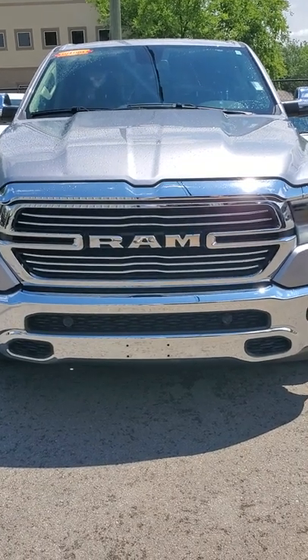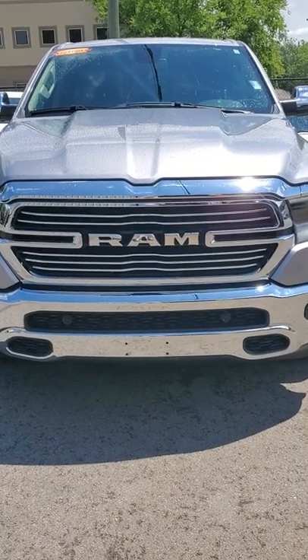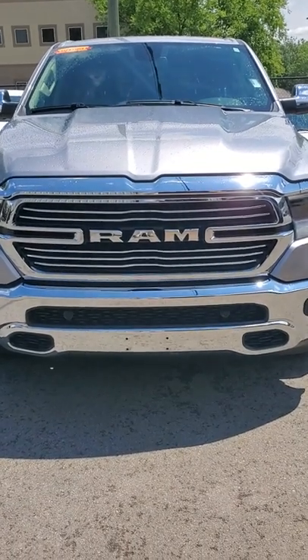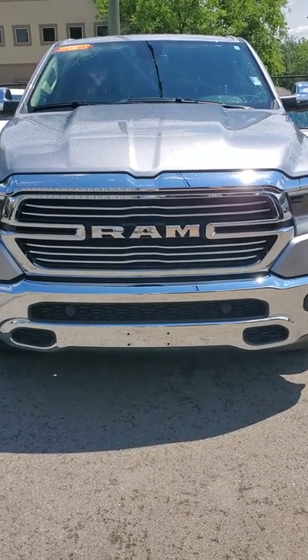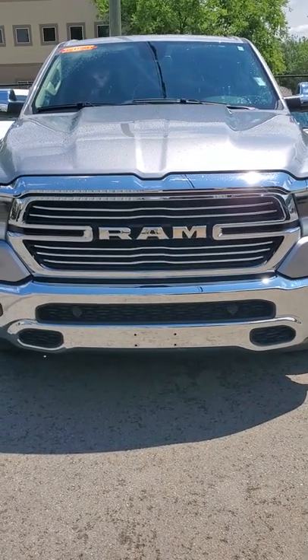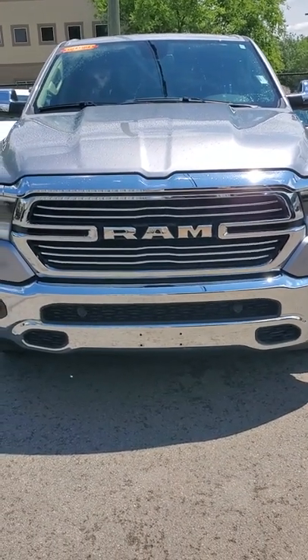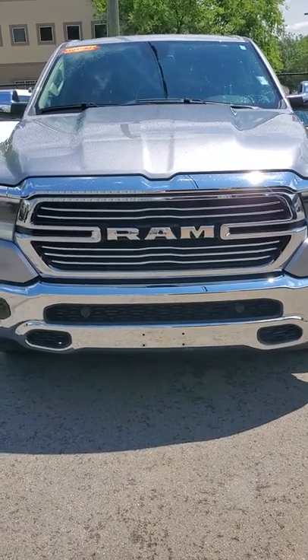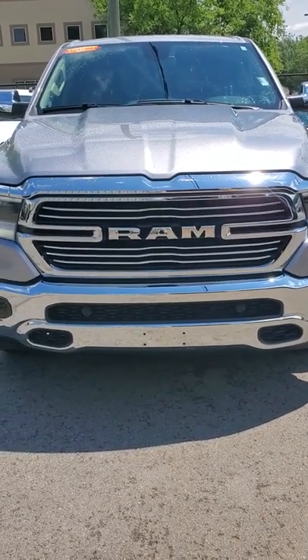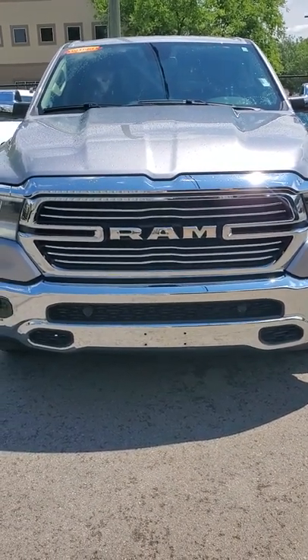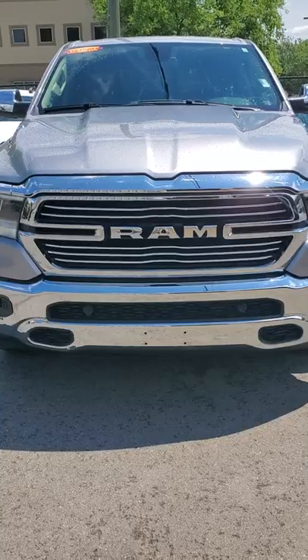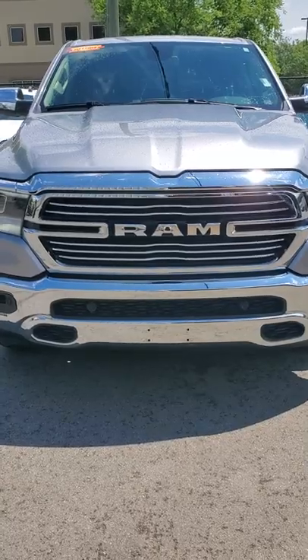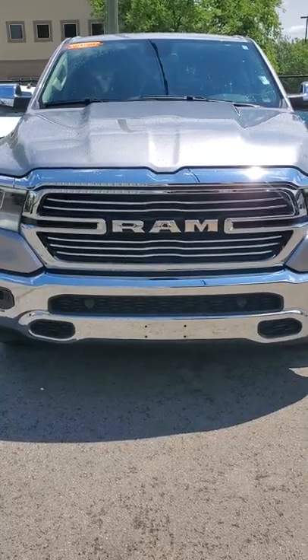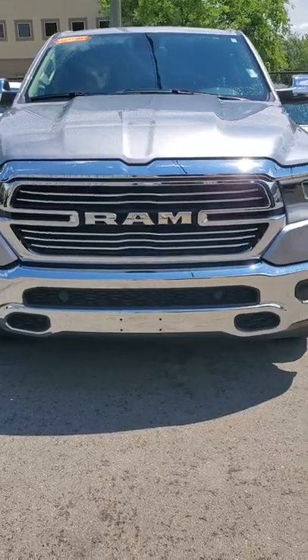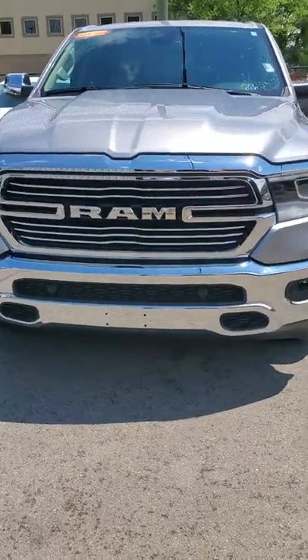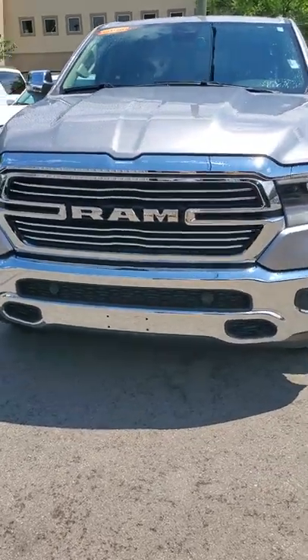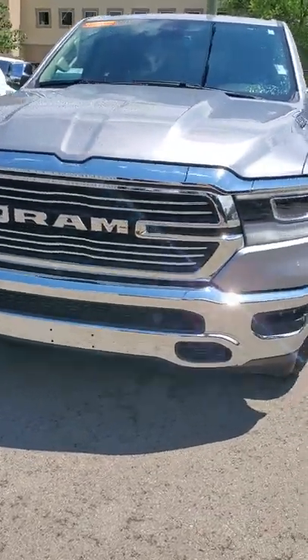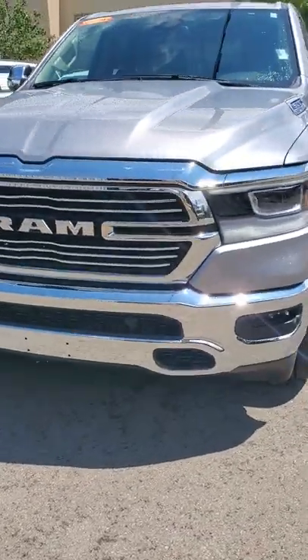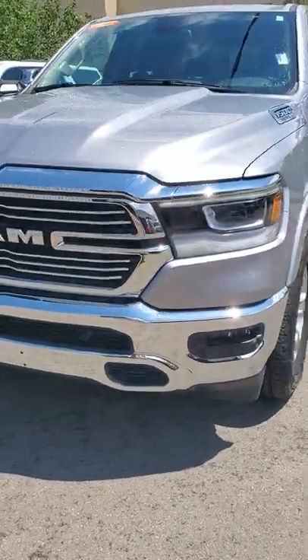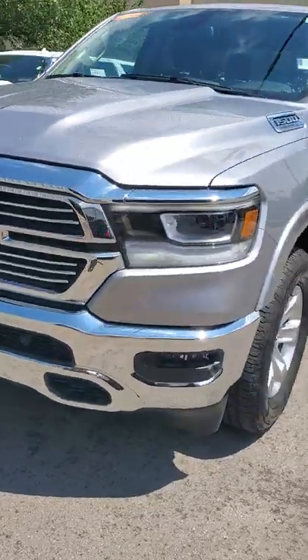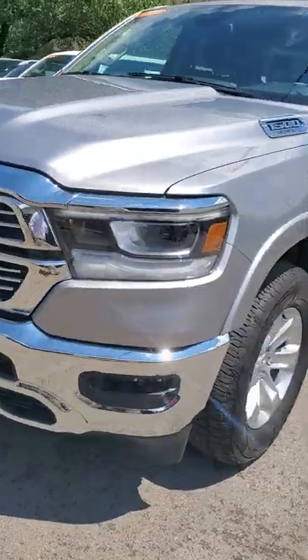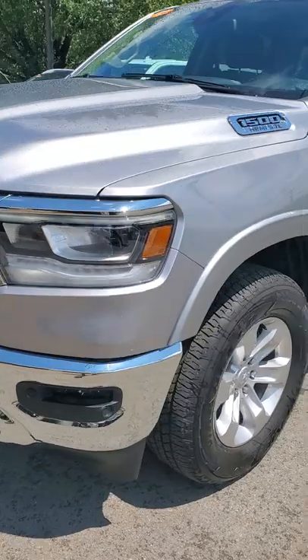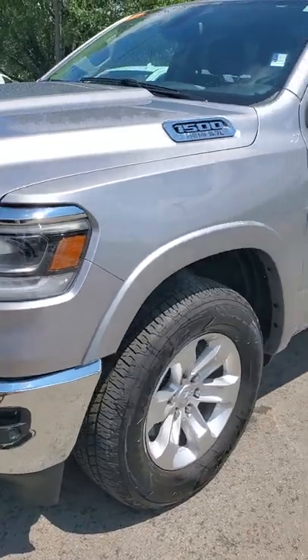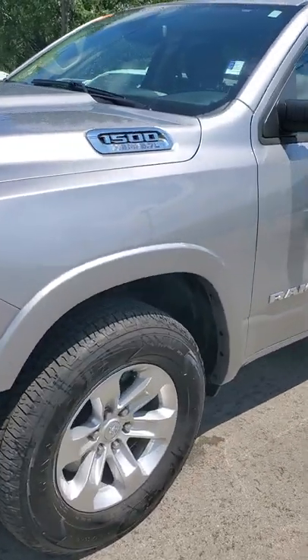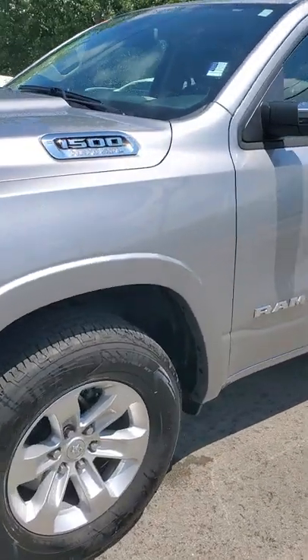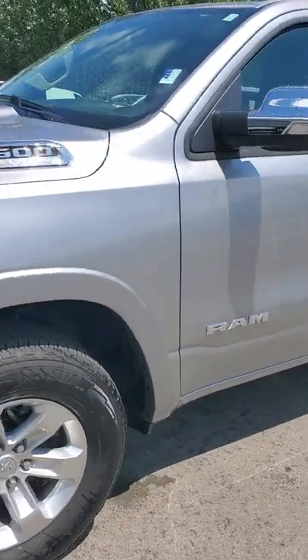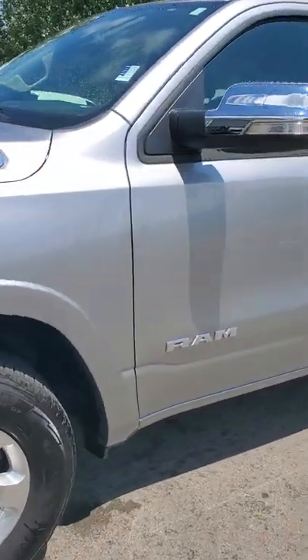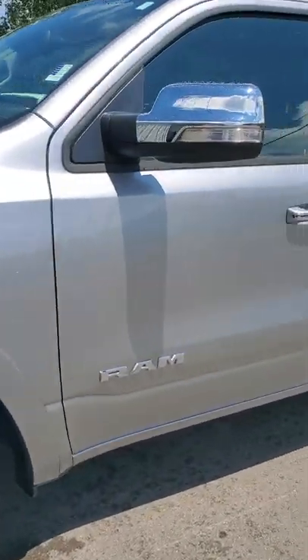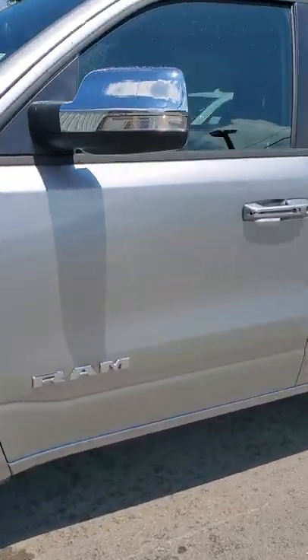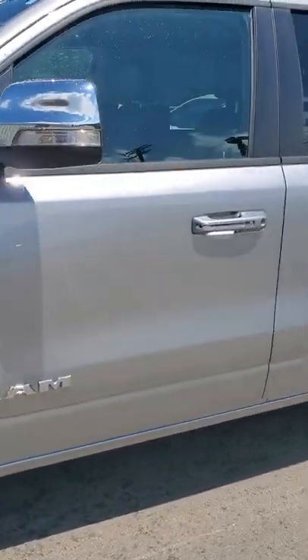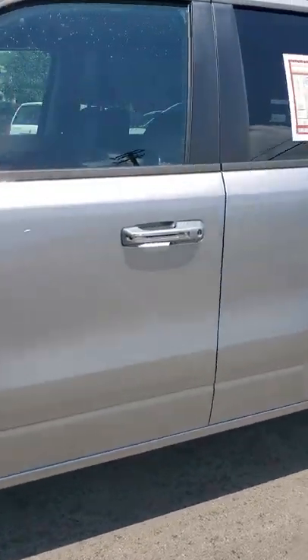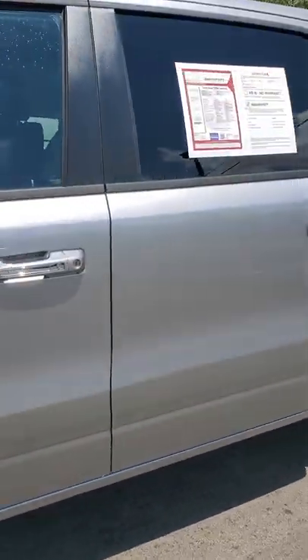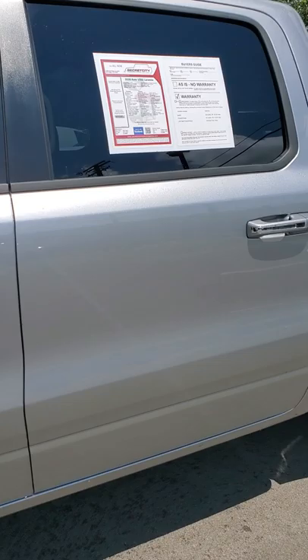Hello Preston, Joe here at Secret City buddy. Here's the 2020 Ram 1500 Laramie I was telling you about. It's used silver, V8, of course crew cab.